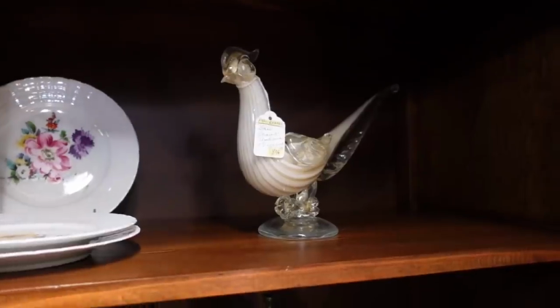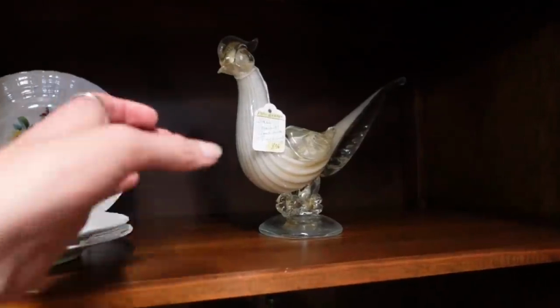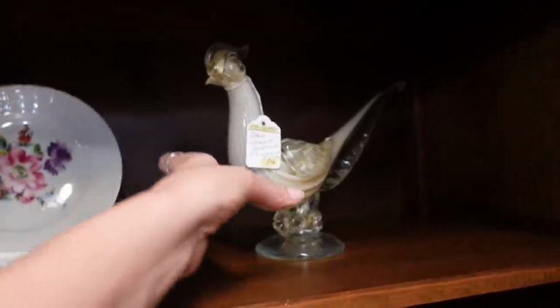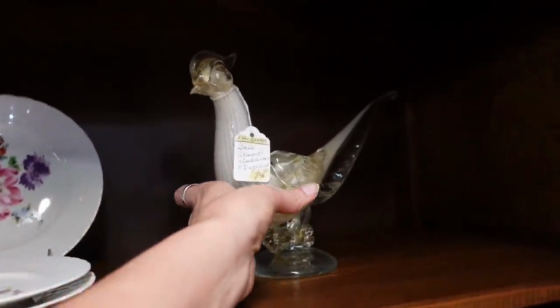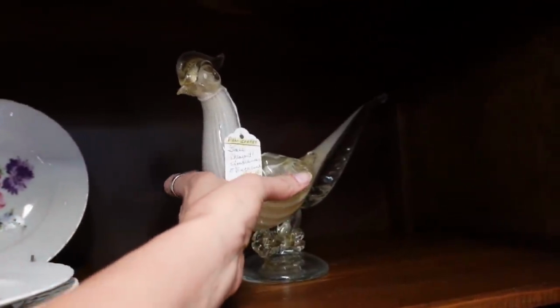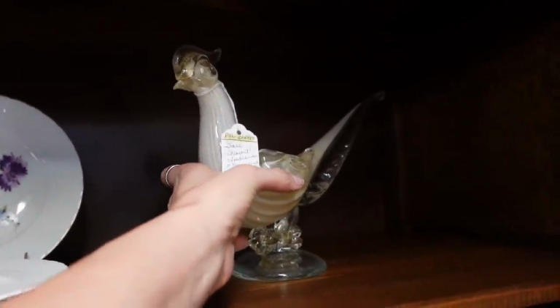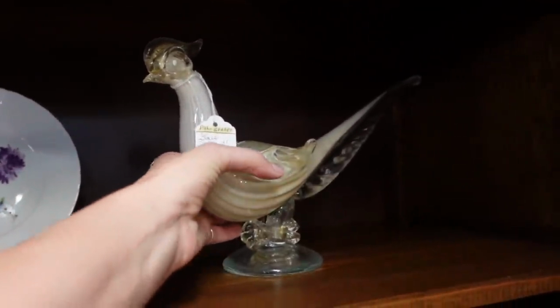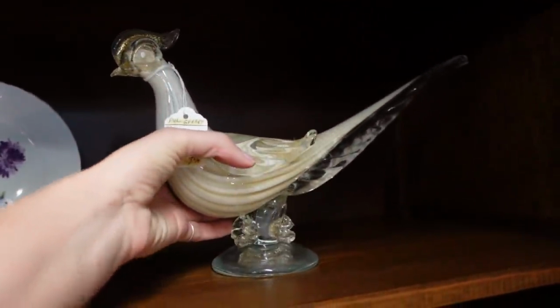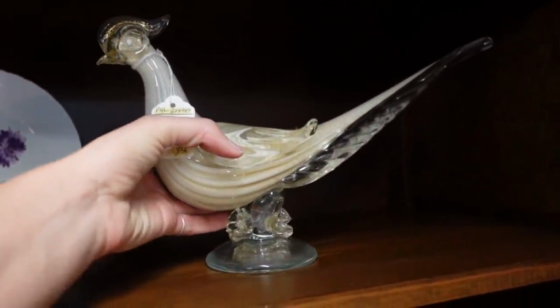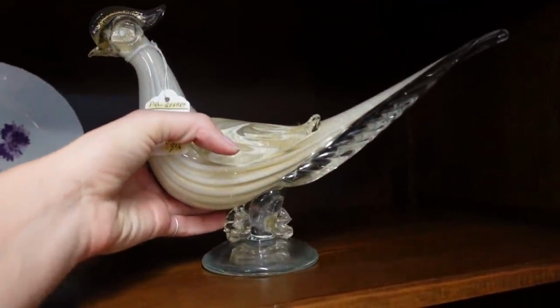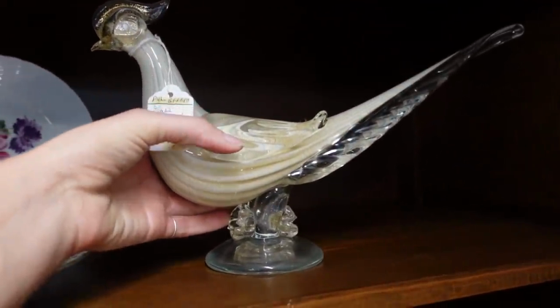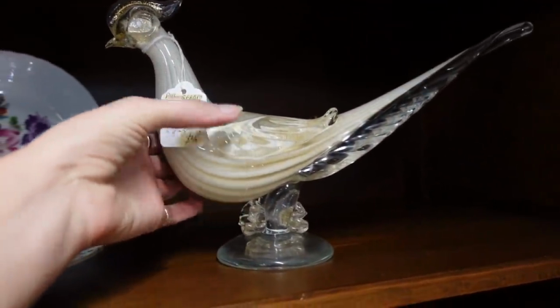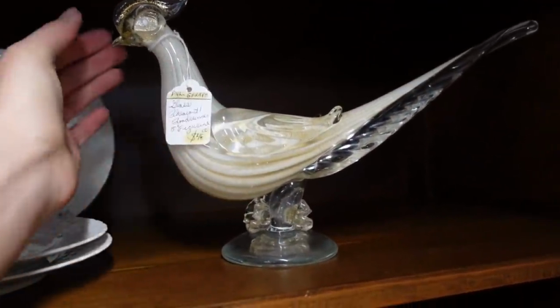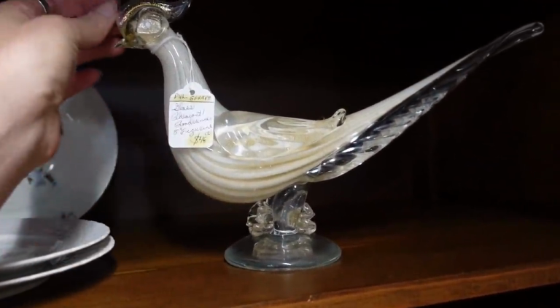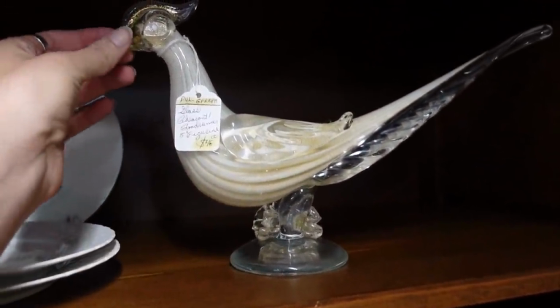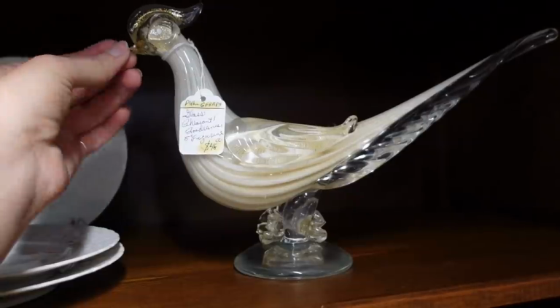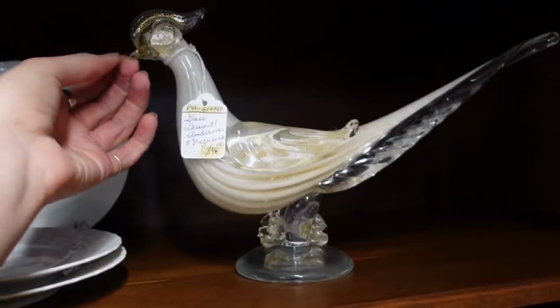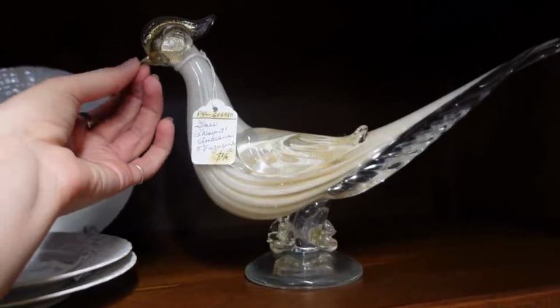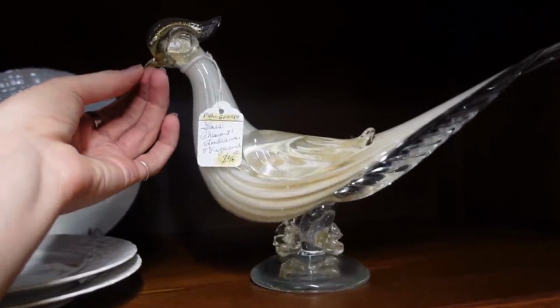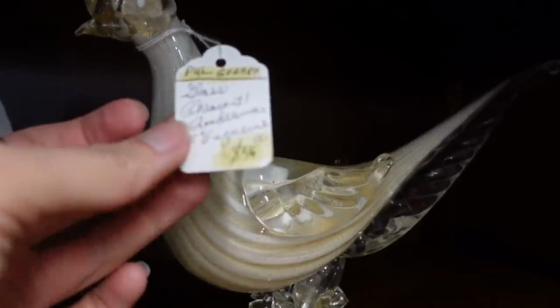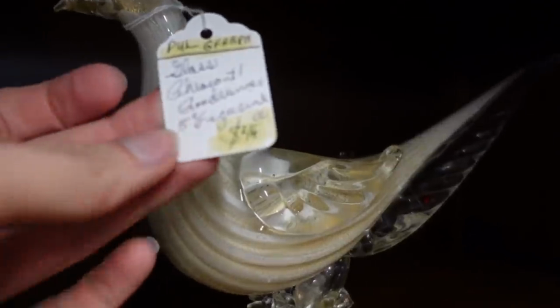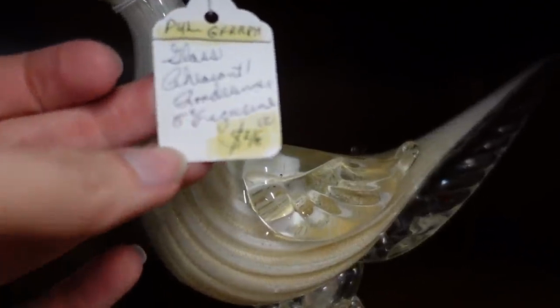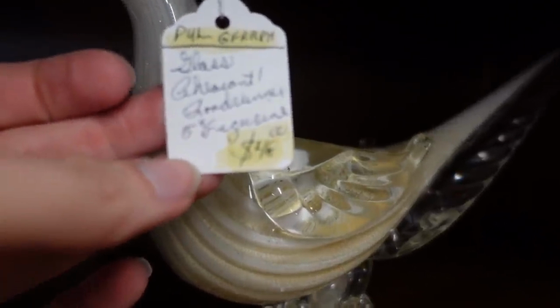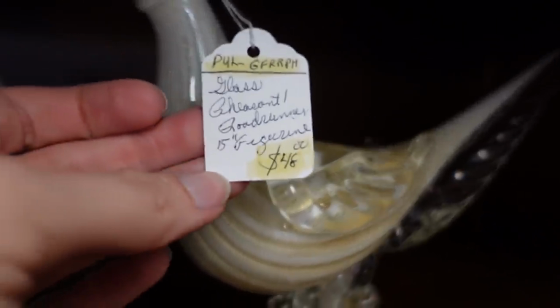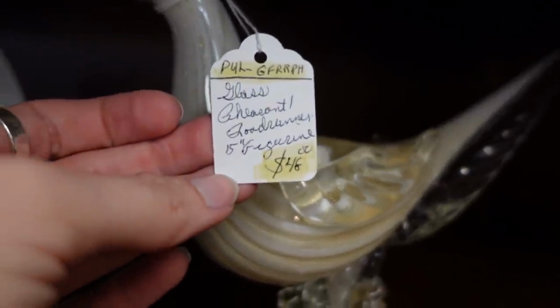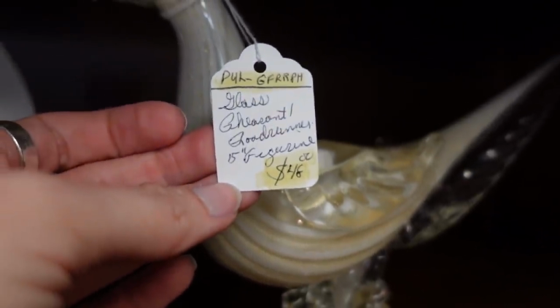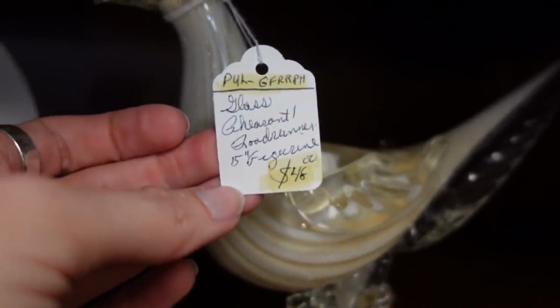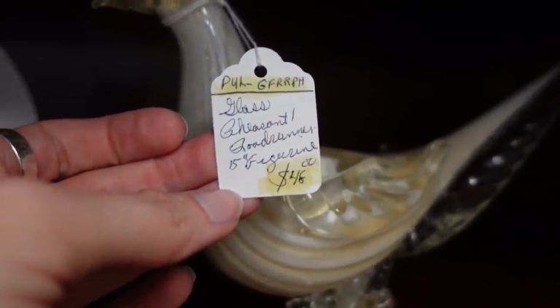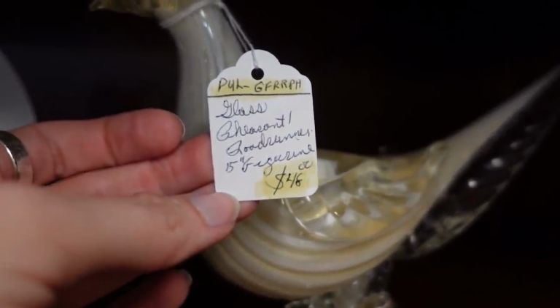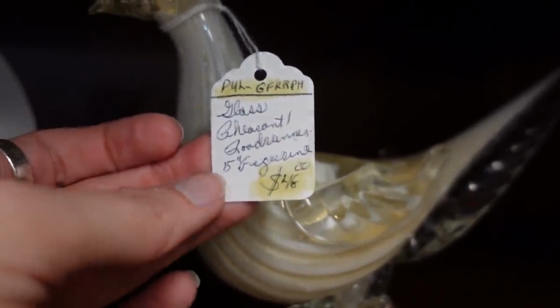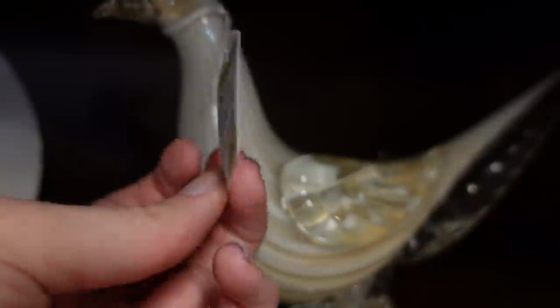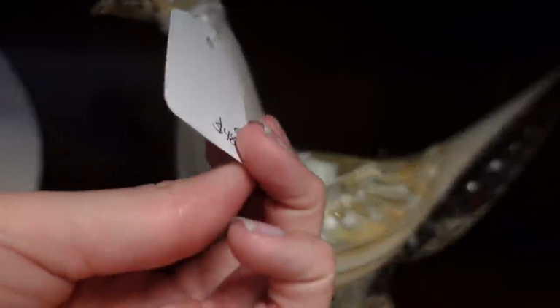Unfortunately it was $48 and it had a broken beak. You just can't come back from a broken beak.